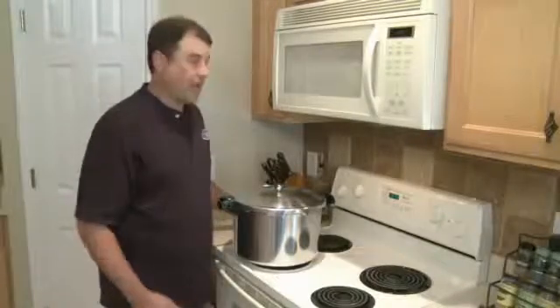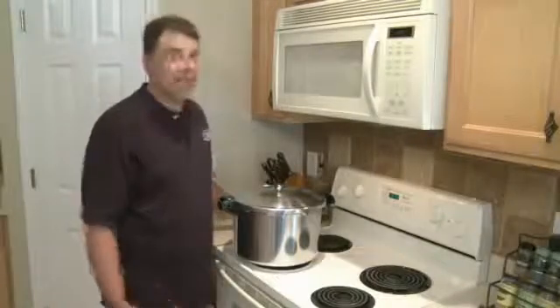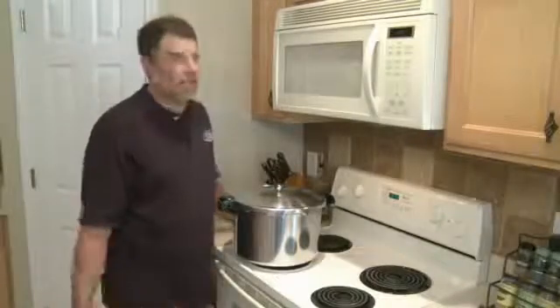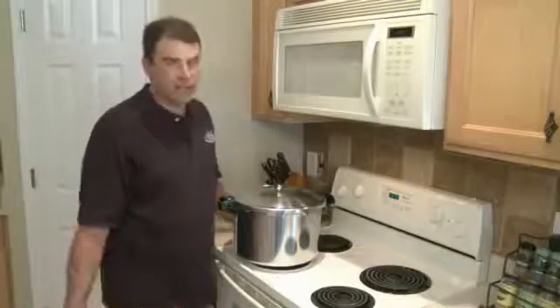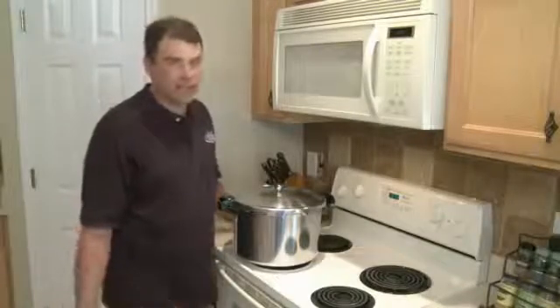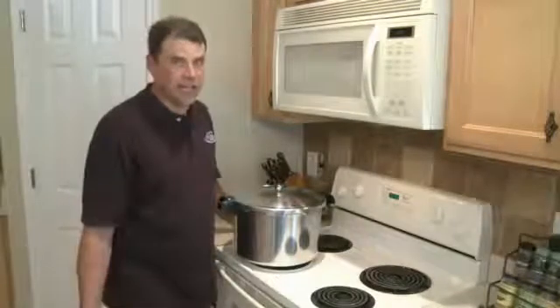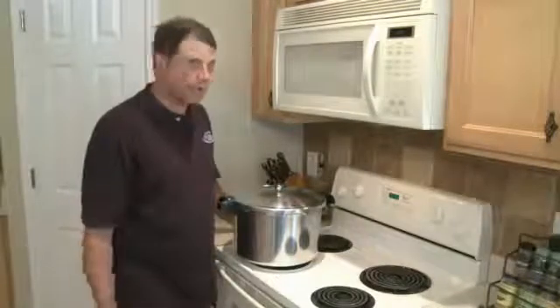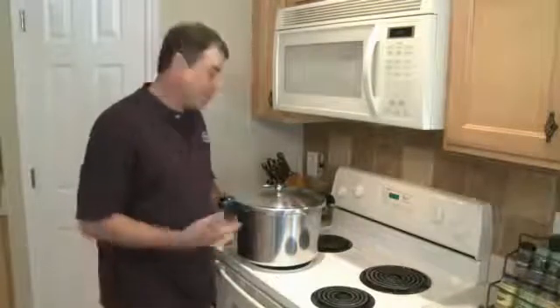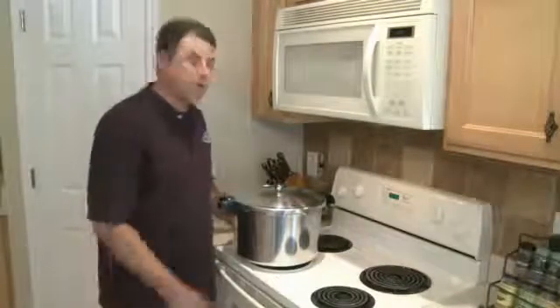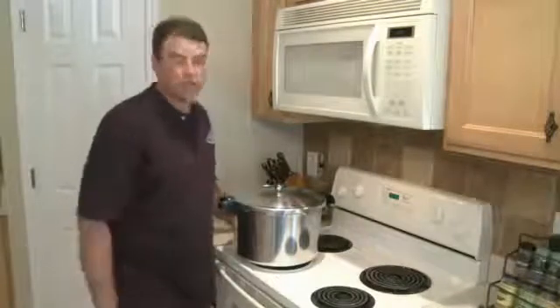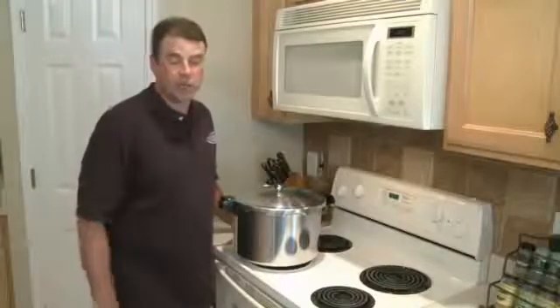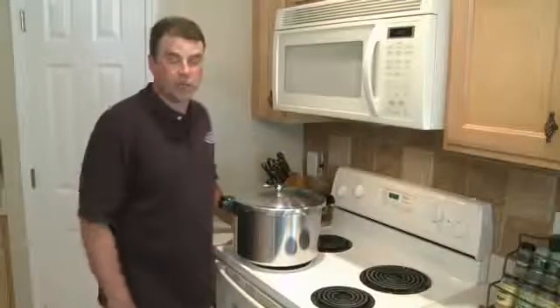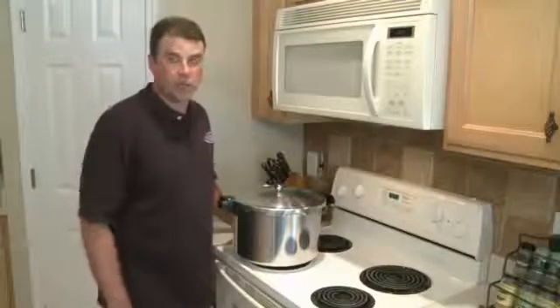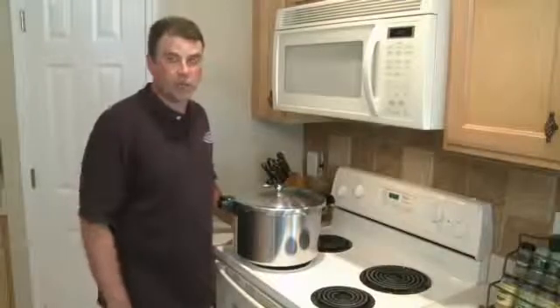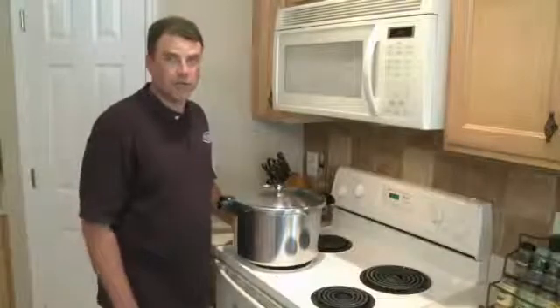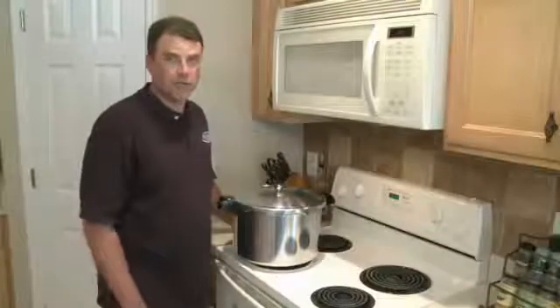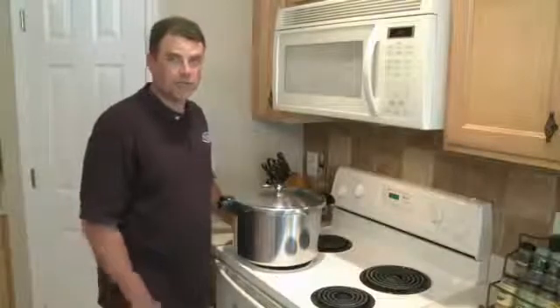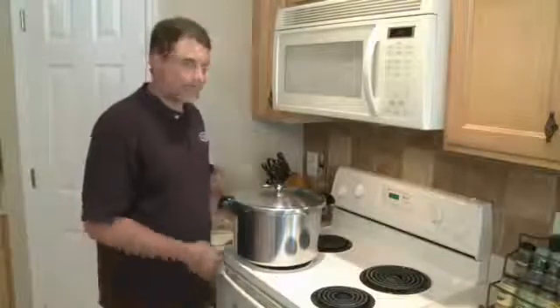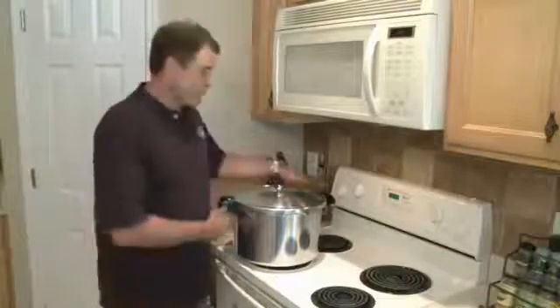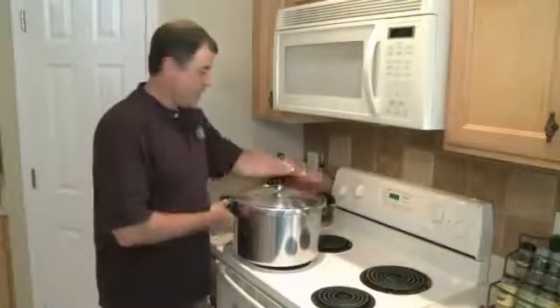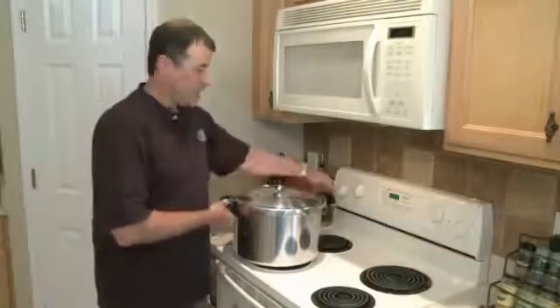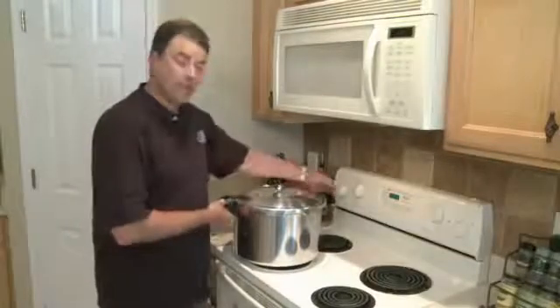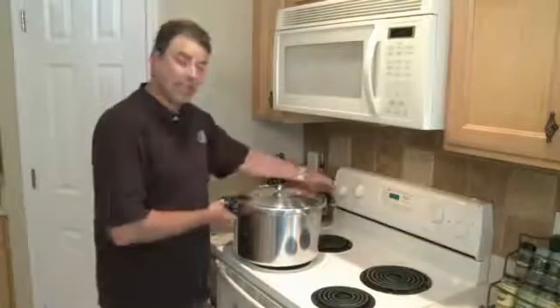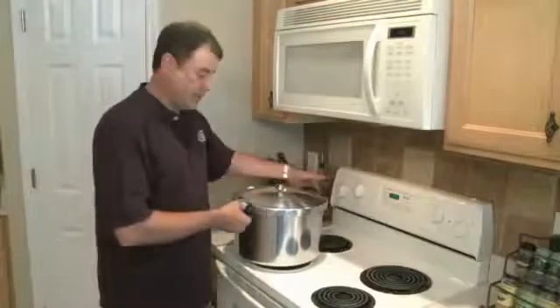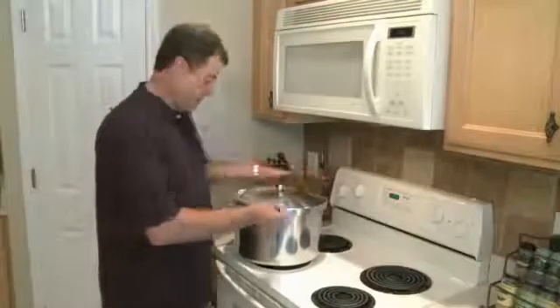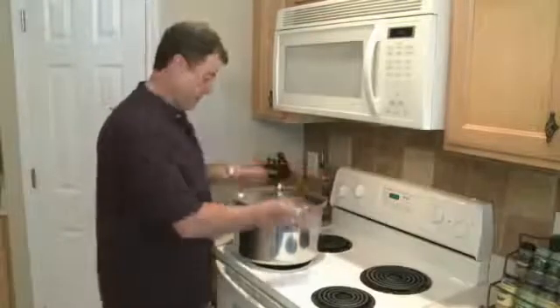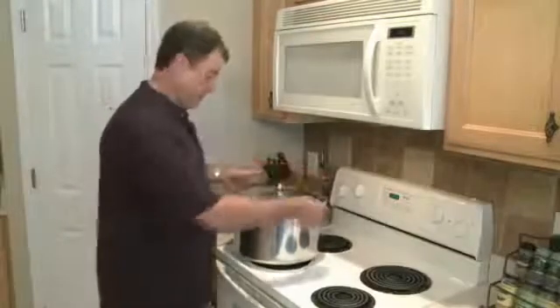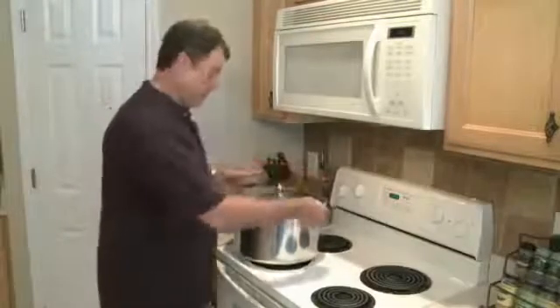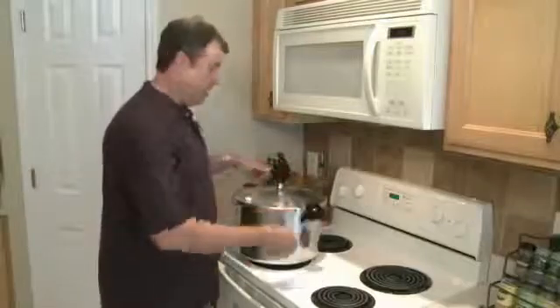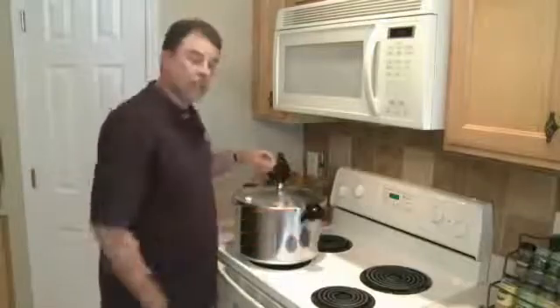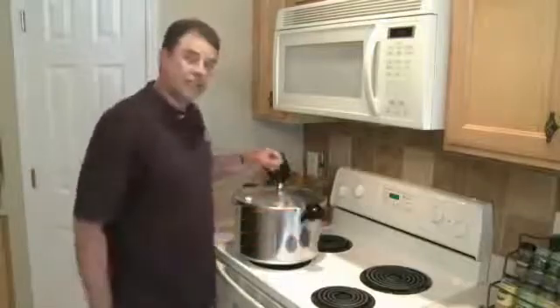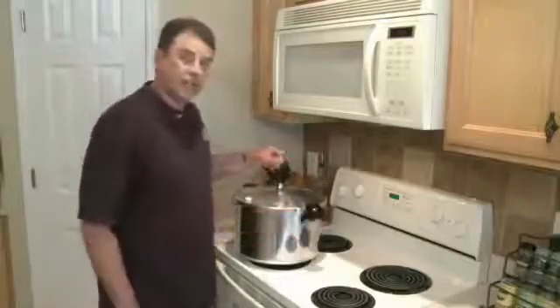I've never ever seen it happen, but just in case you're wondering what the rubber button was. I'm going to turn up the heat and we're going to get this started.